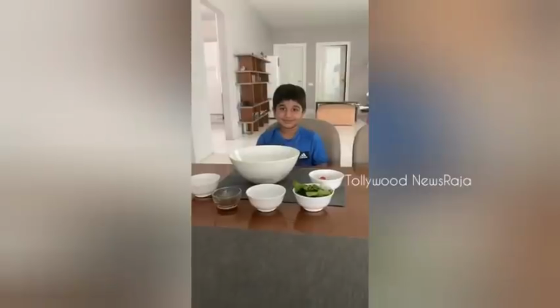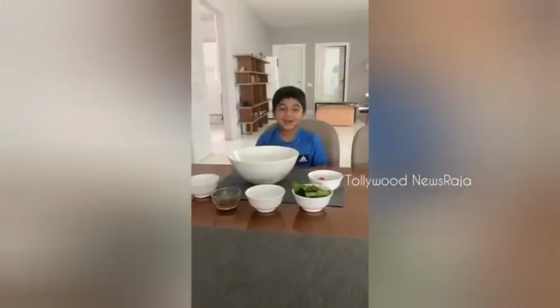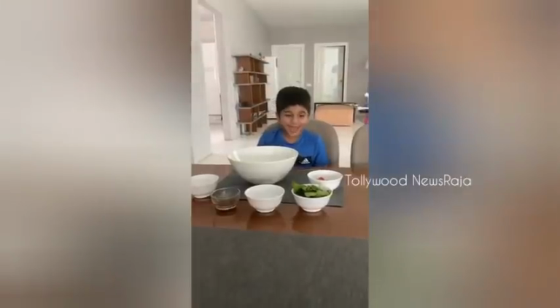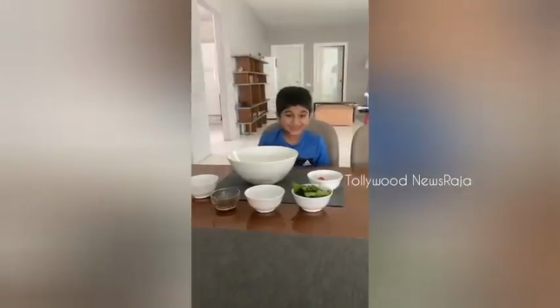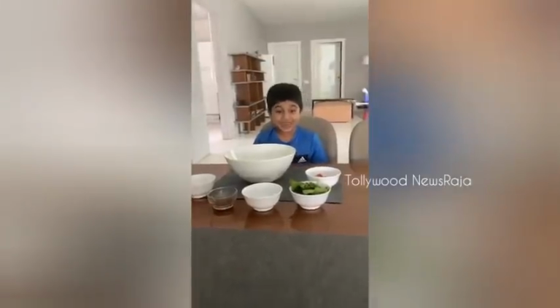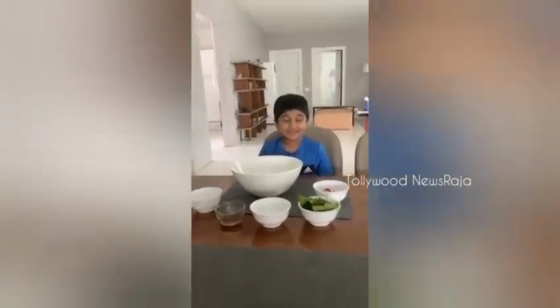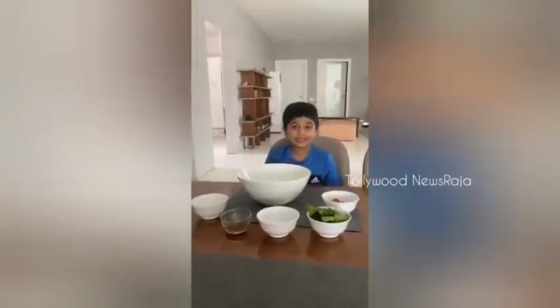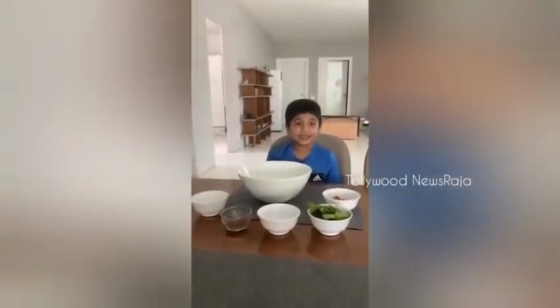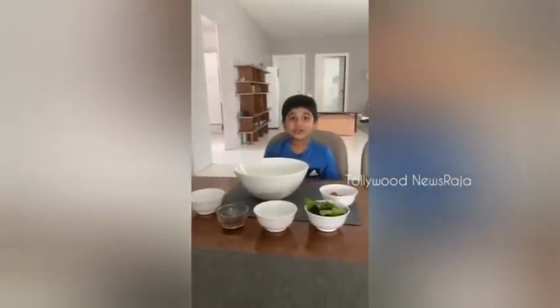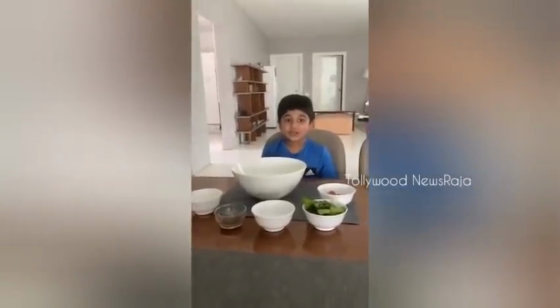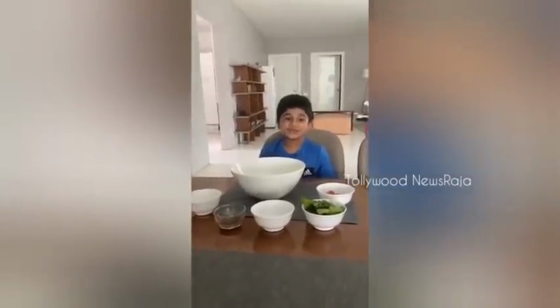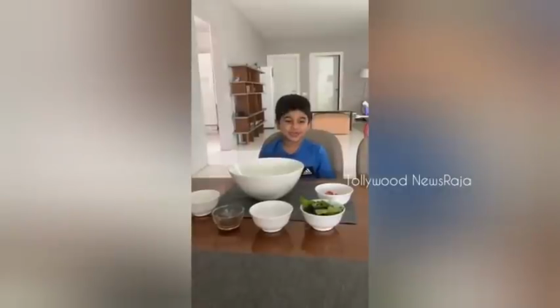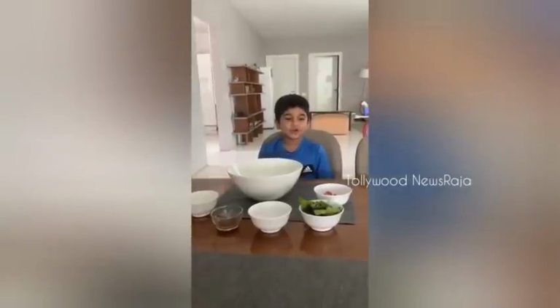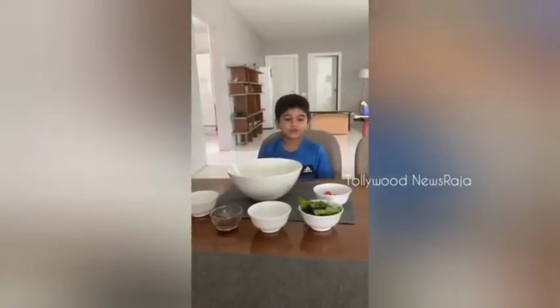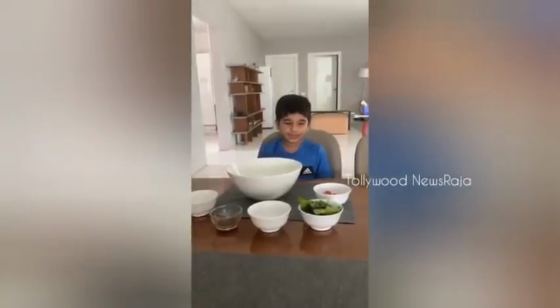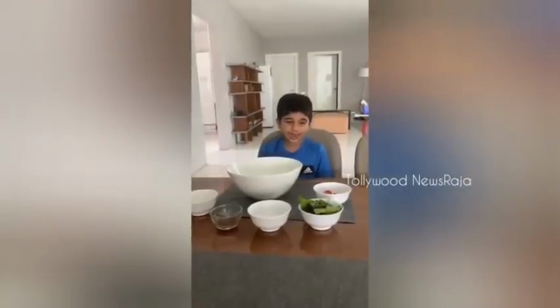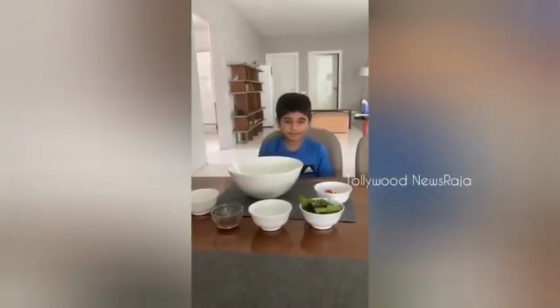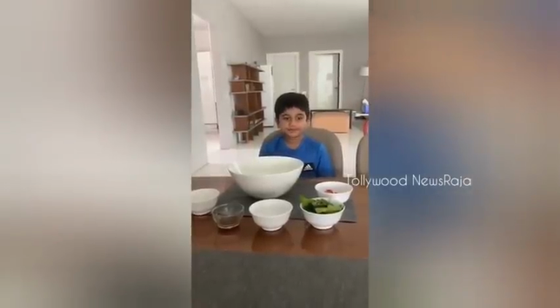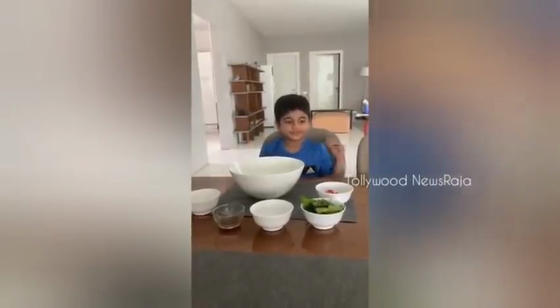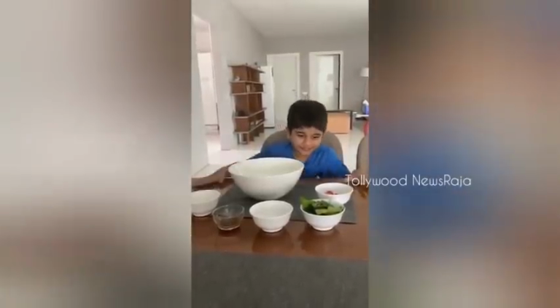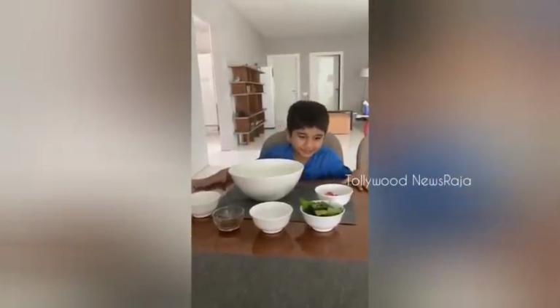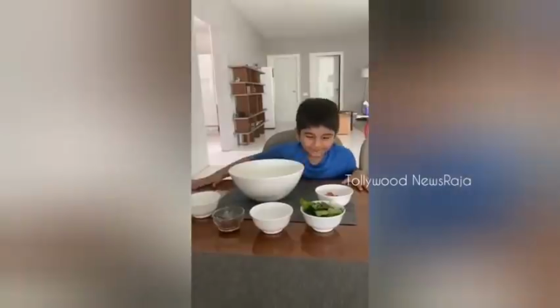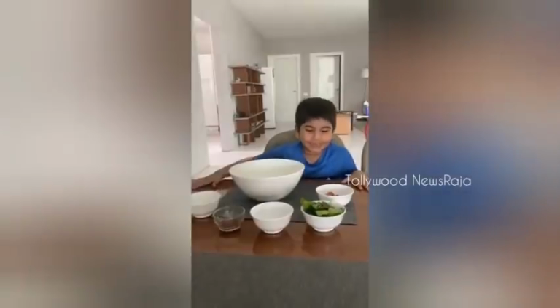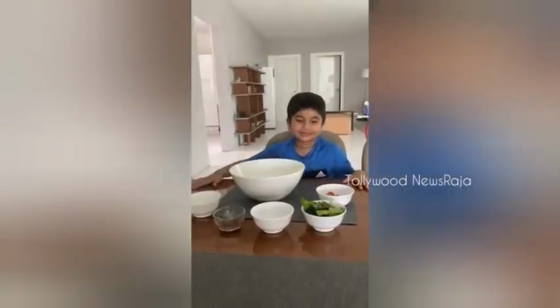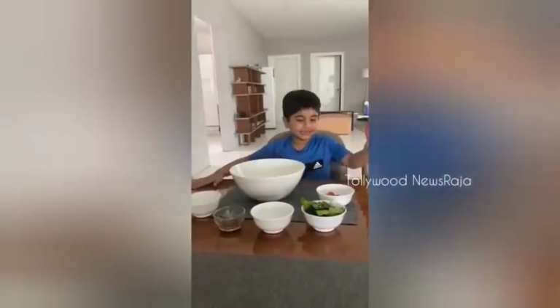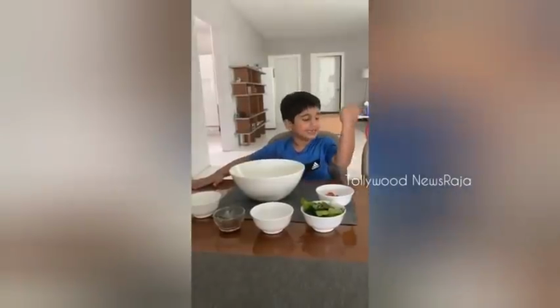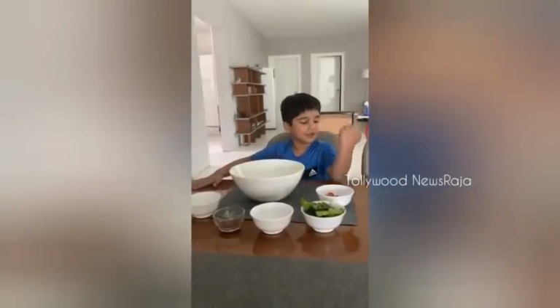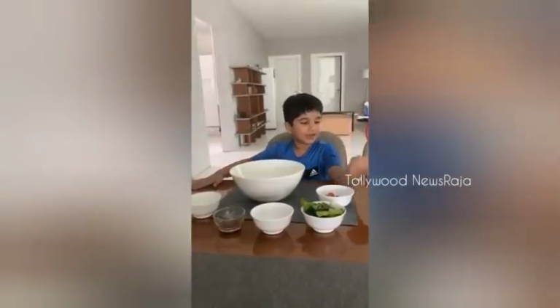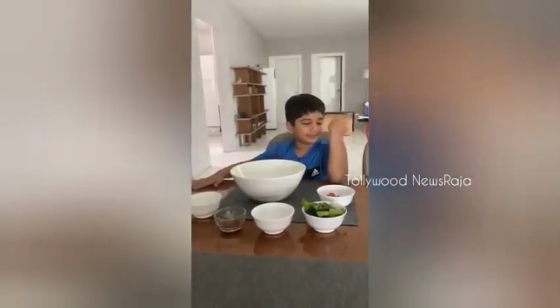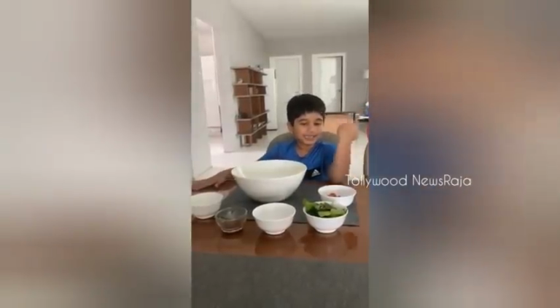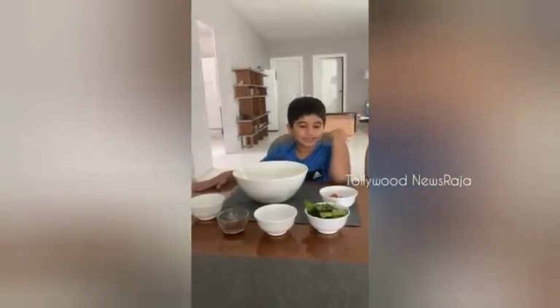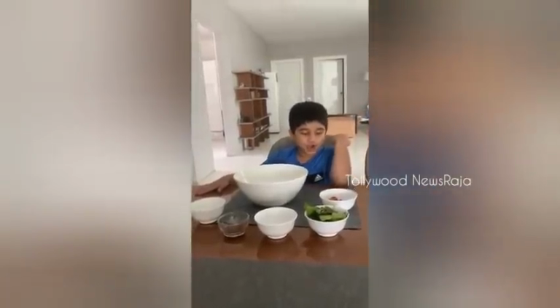Hello guys! Today we are making a new YouTube video of Cooking App. First, we are making a salad. It will give you a lot of vitamins and make you strong.